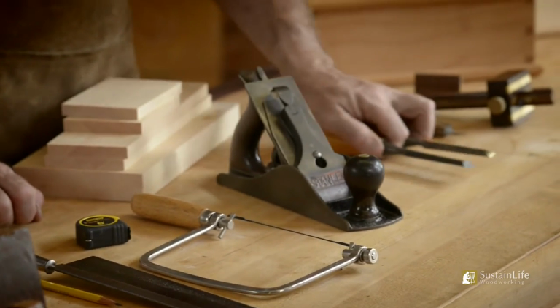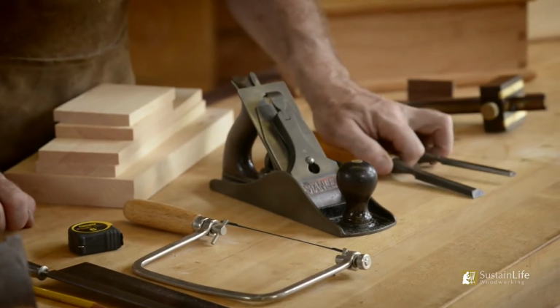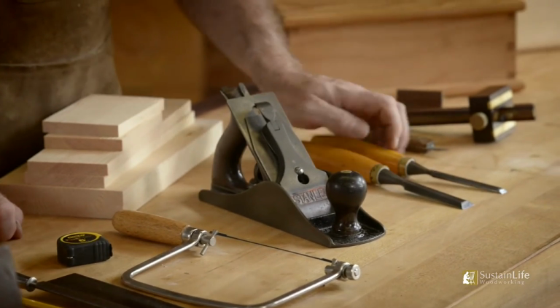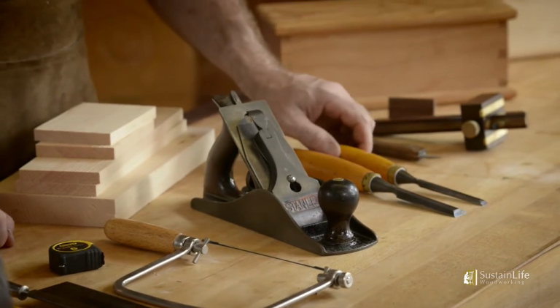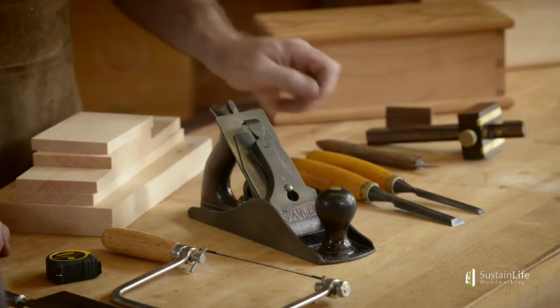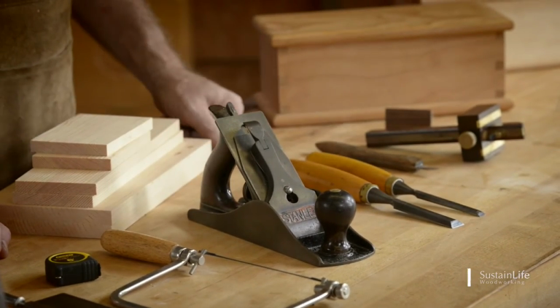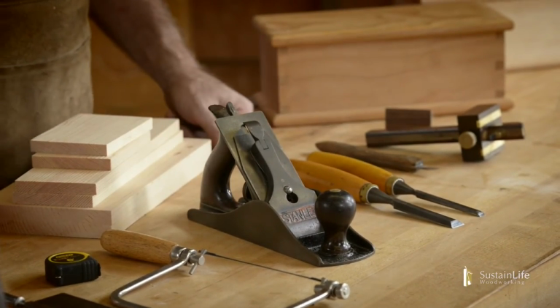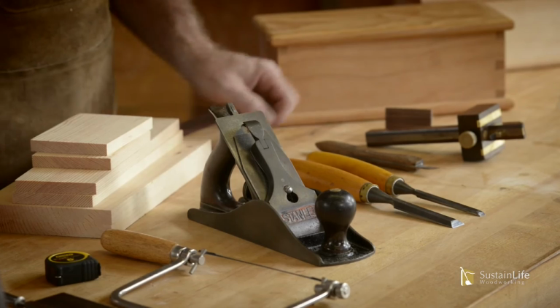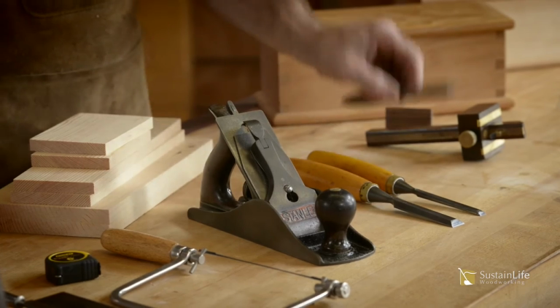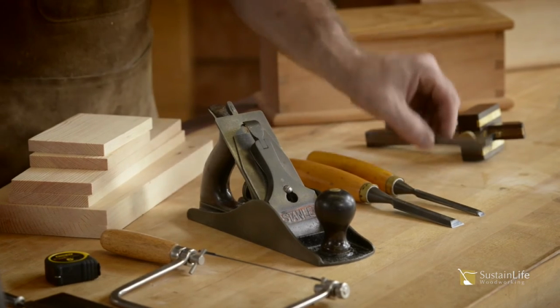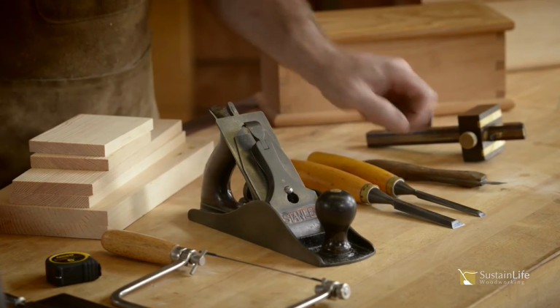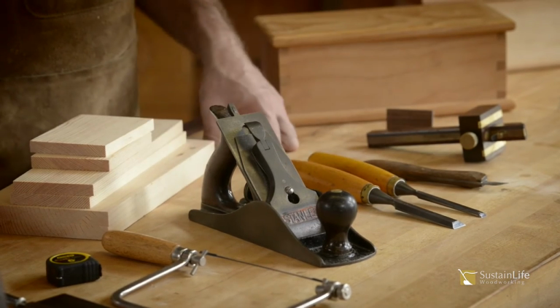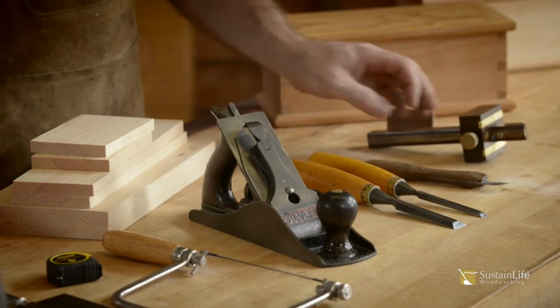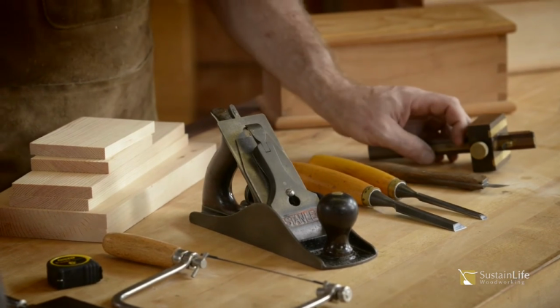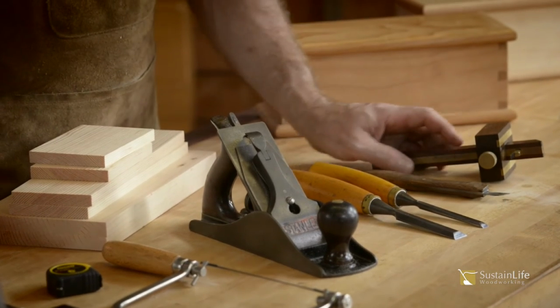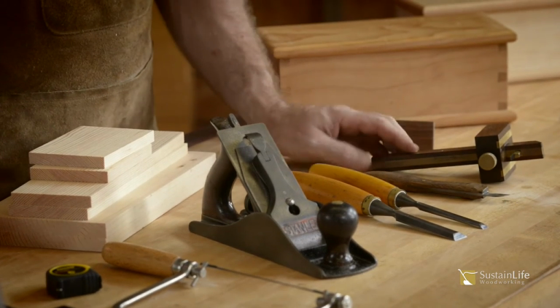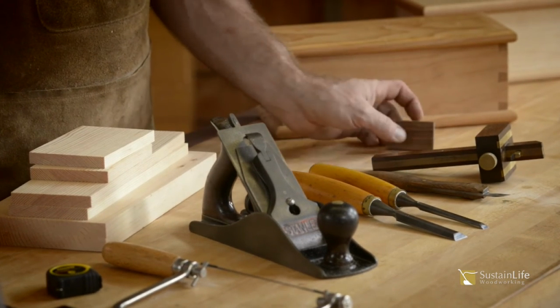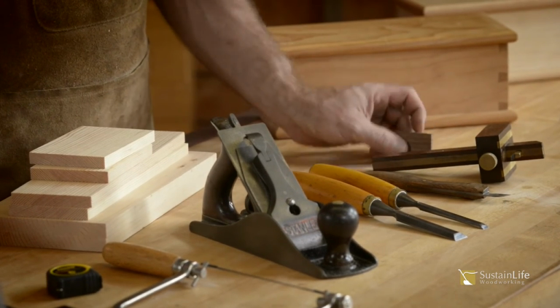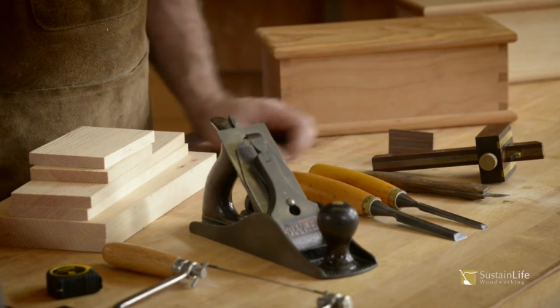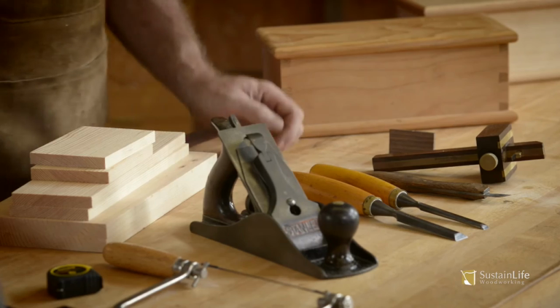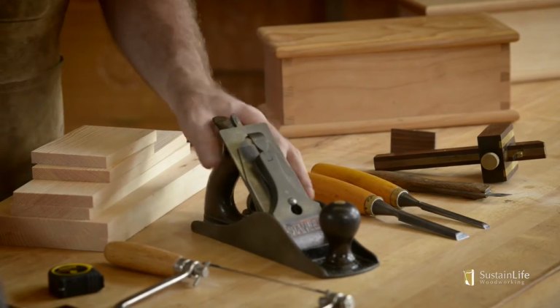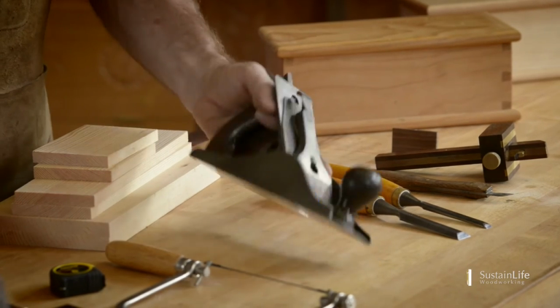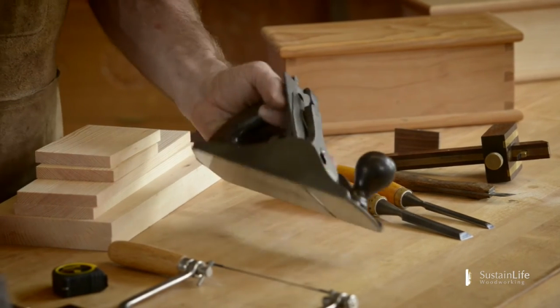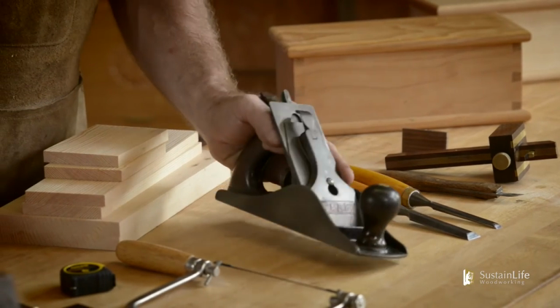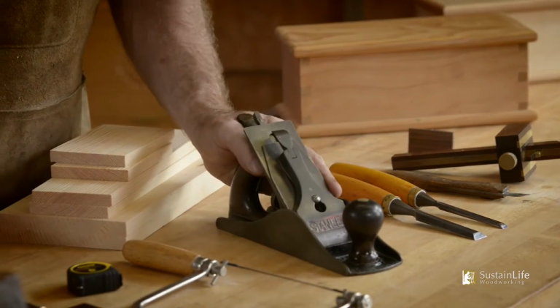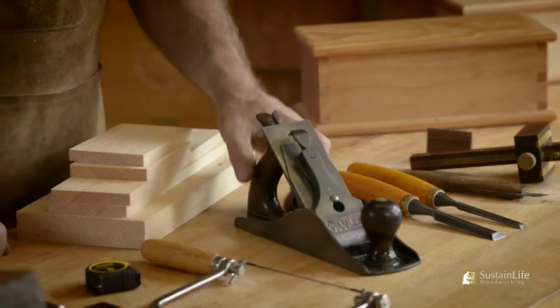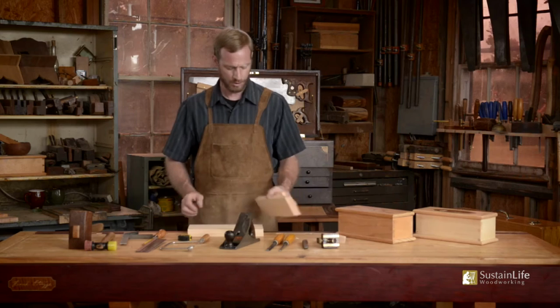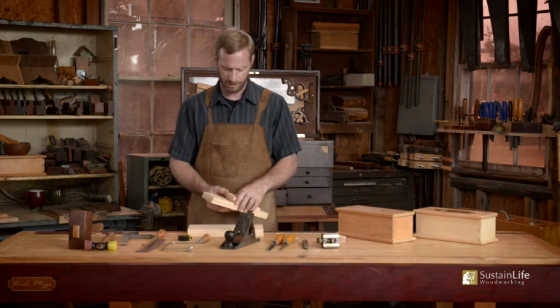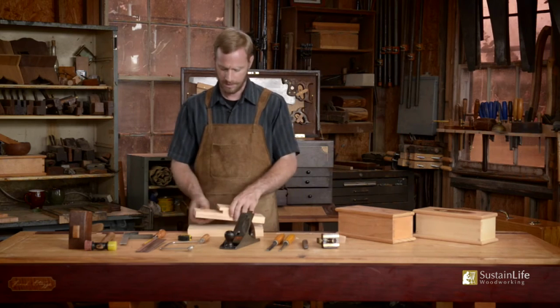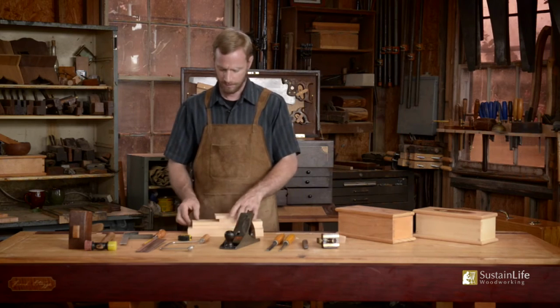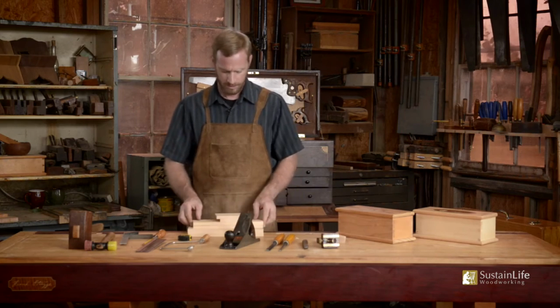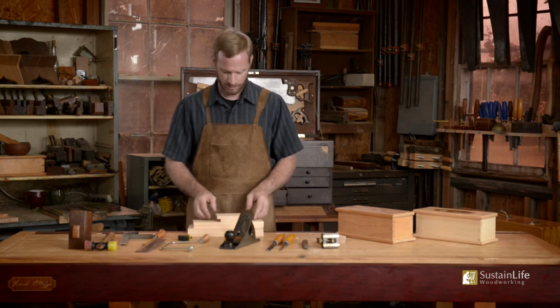A couple of chisels — a three-quarter inch chisel and a three-eighths chisel — a marking knife, a cutting gauge, a dovetail template marker, and a plane. The wood that you're going to need is simple.